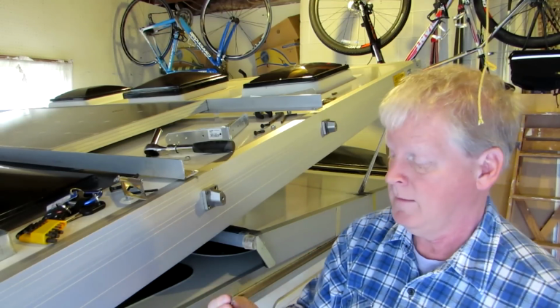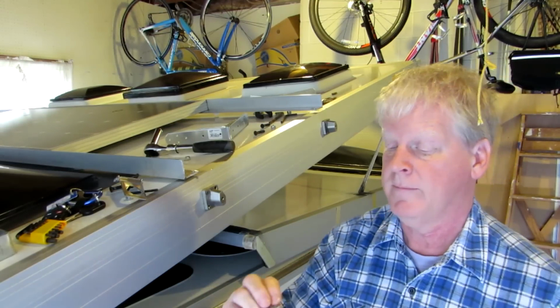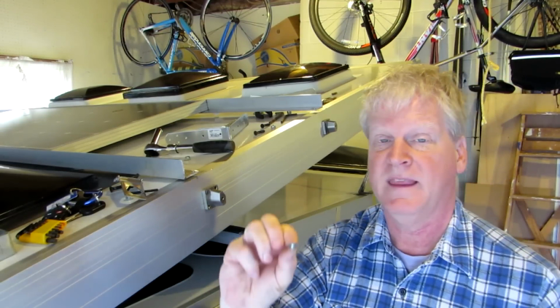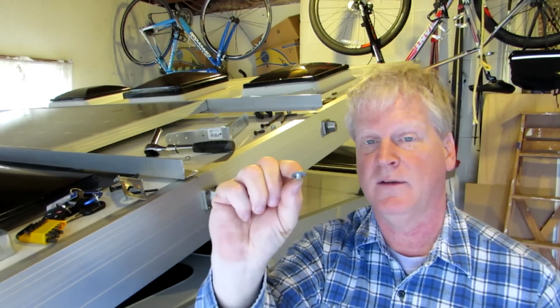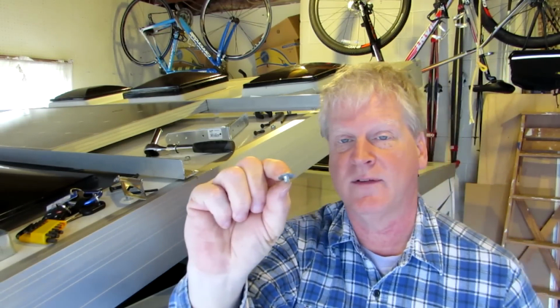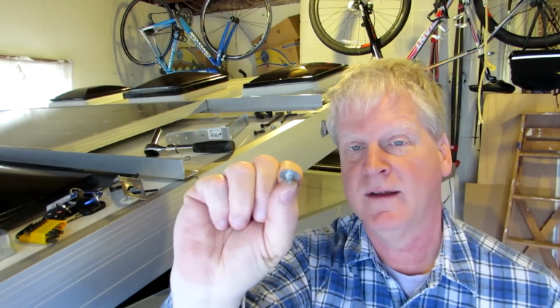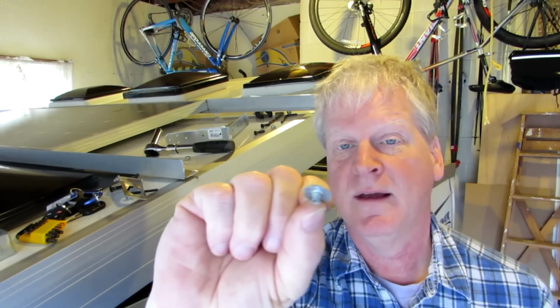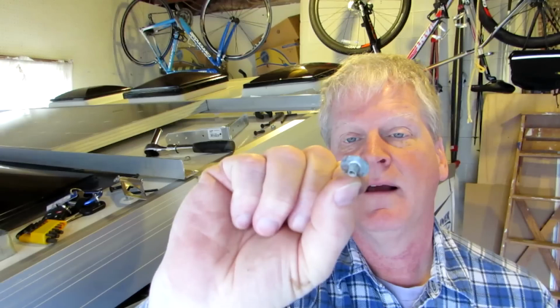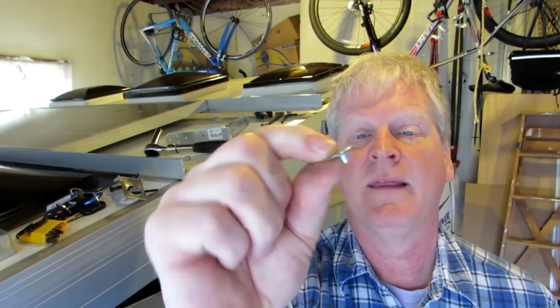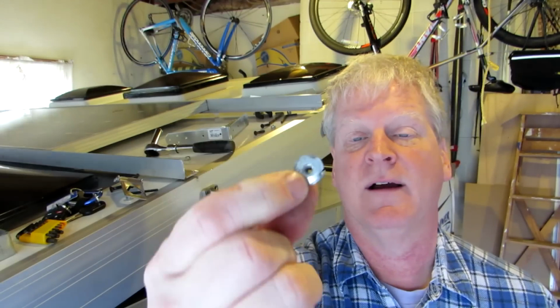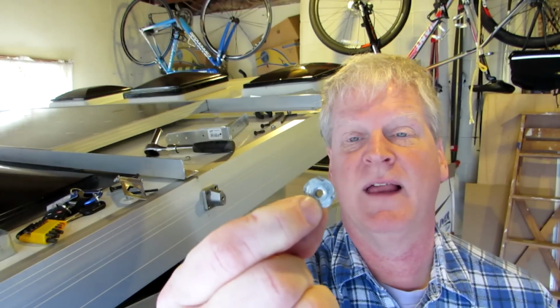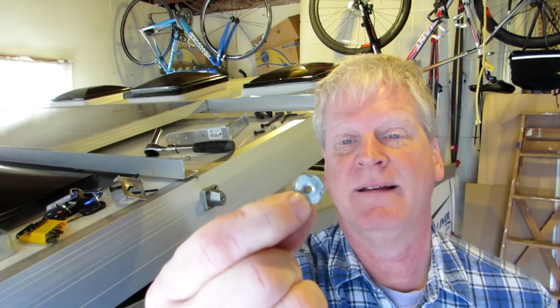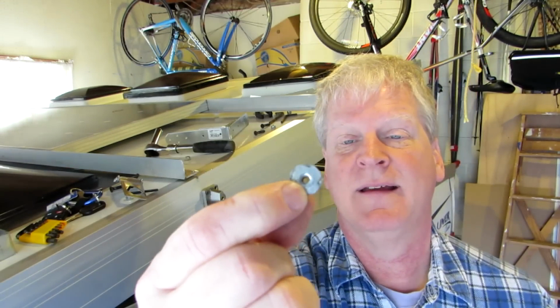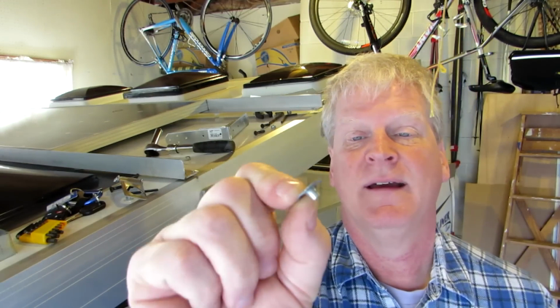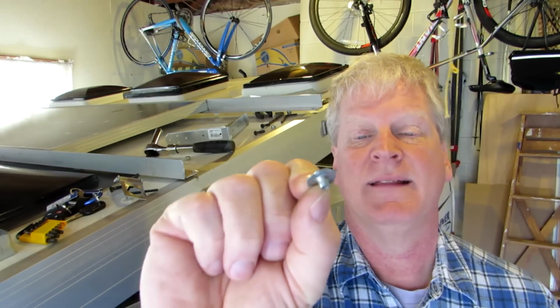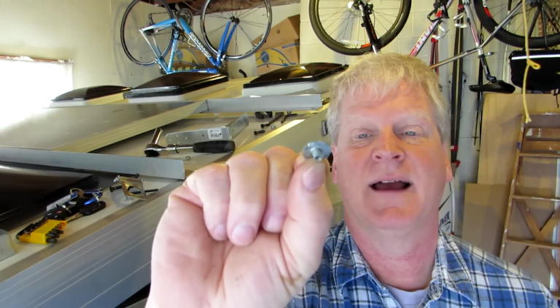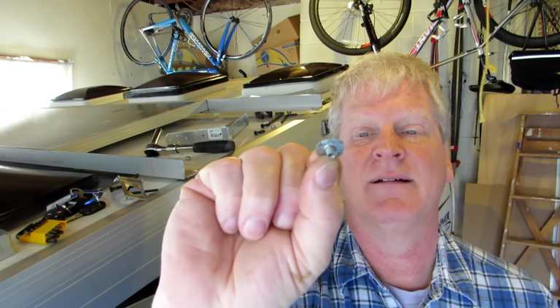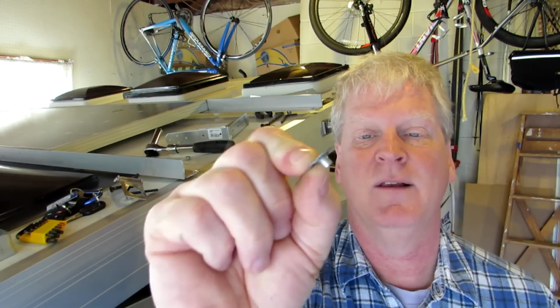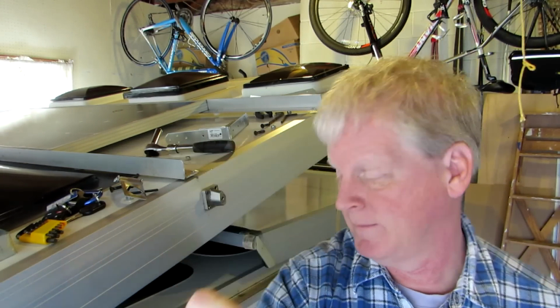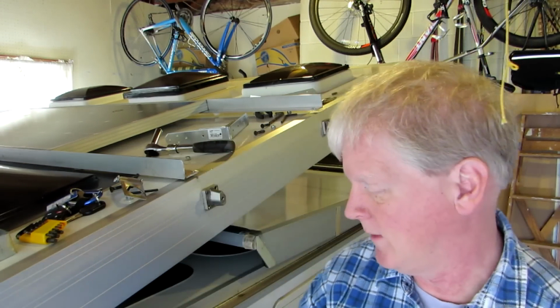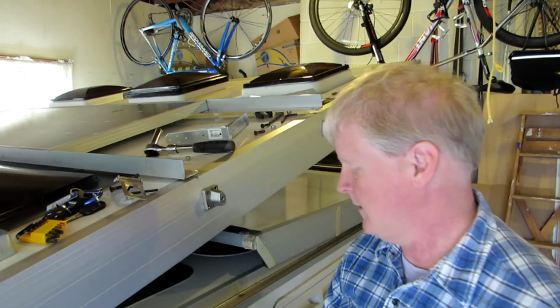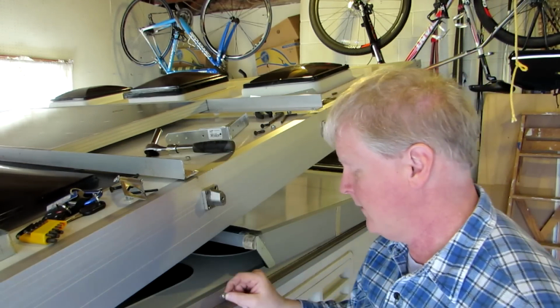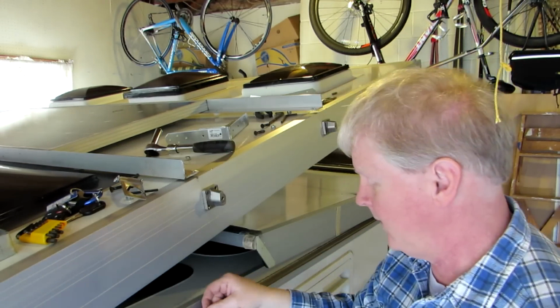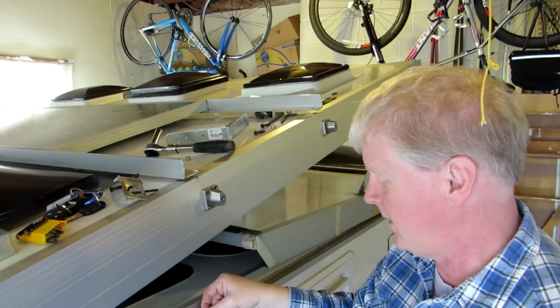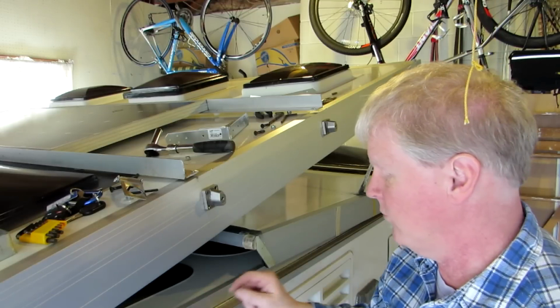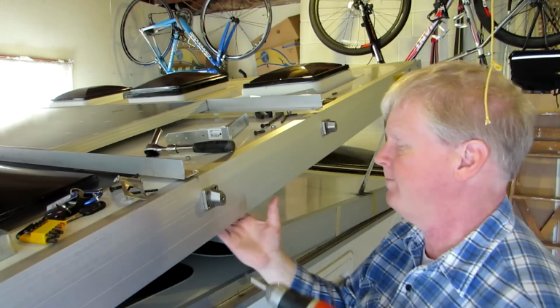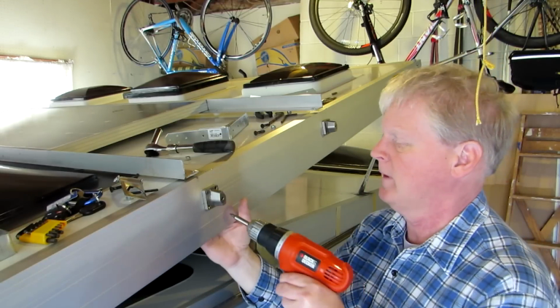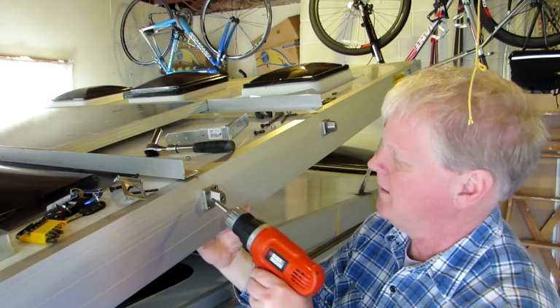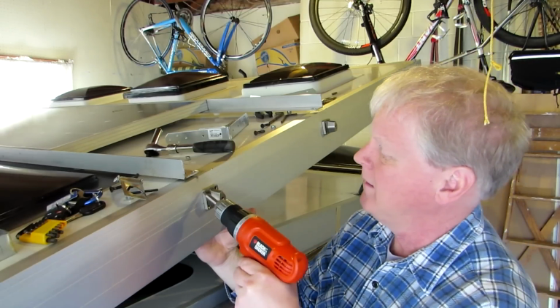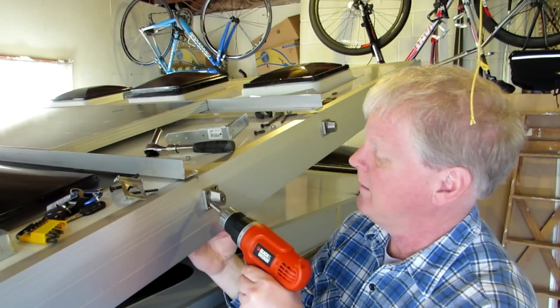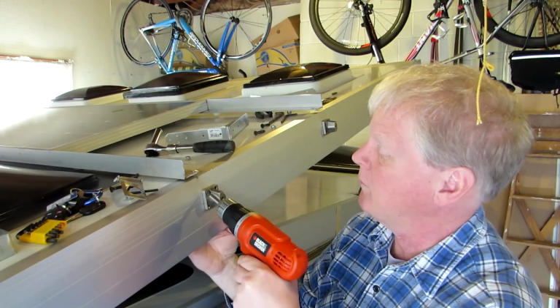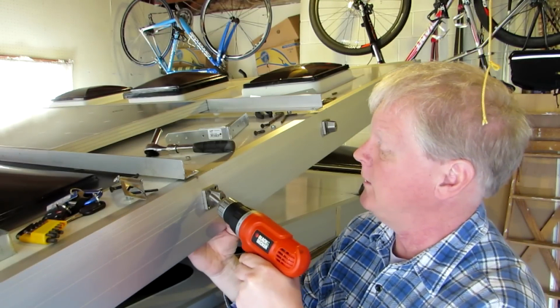These little things are flat on the inside of the aluminum so they don't take up any room. They work really well too.